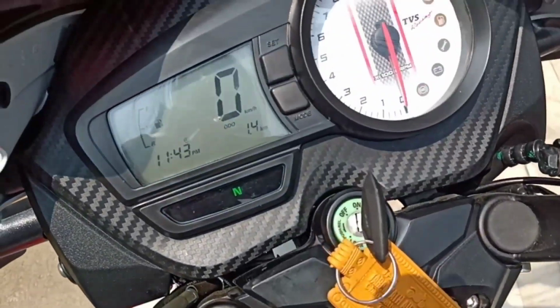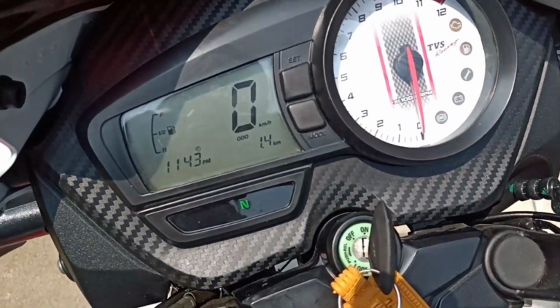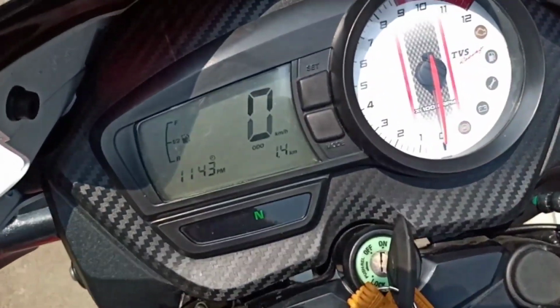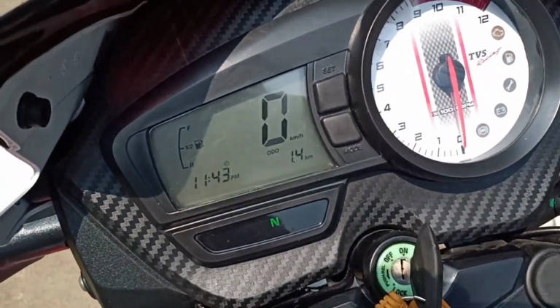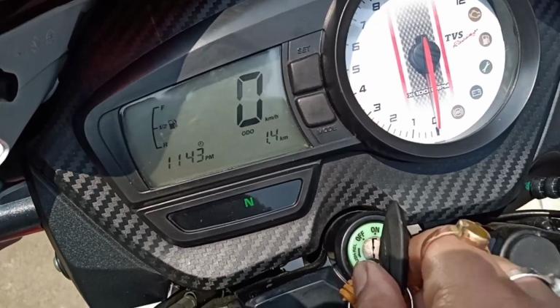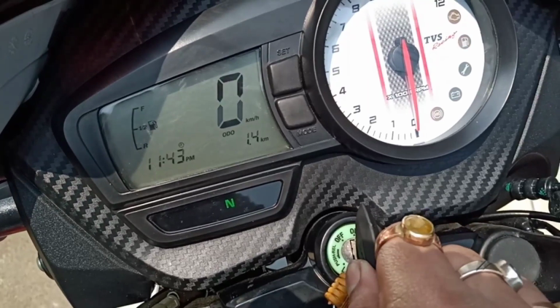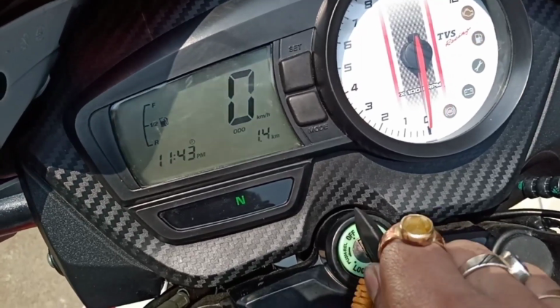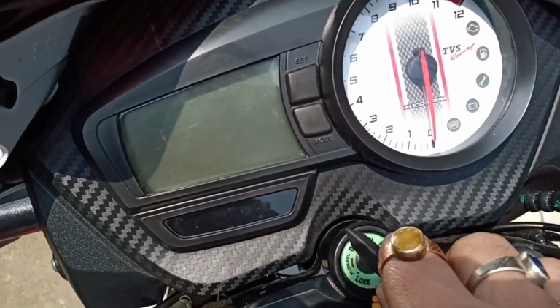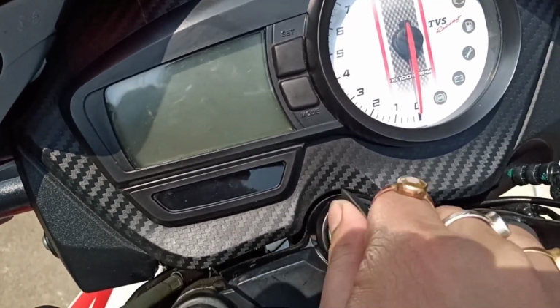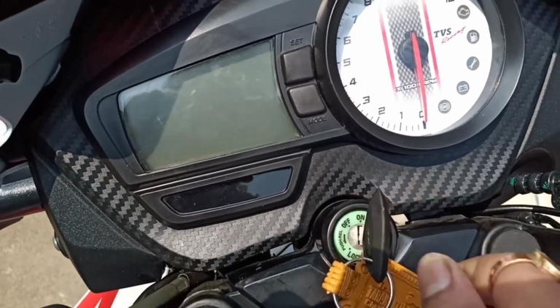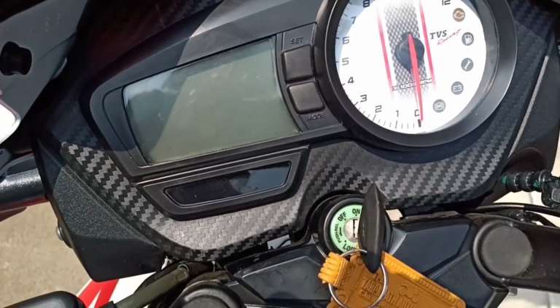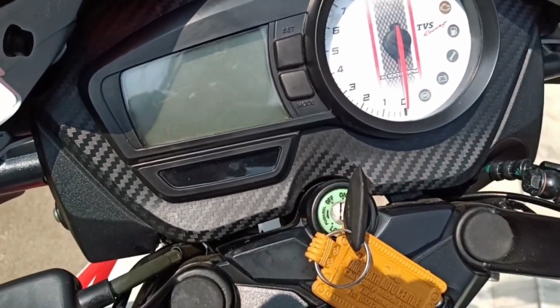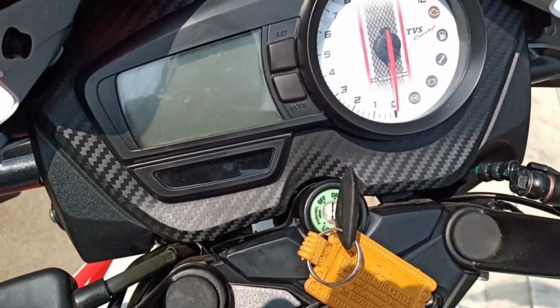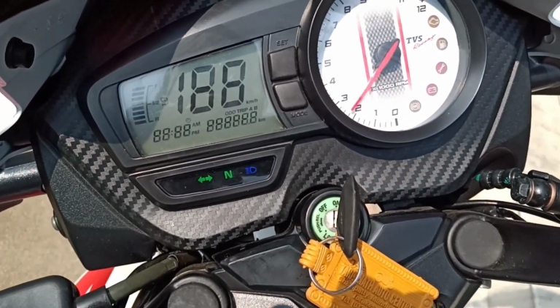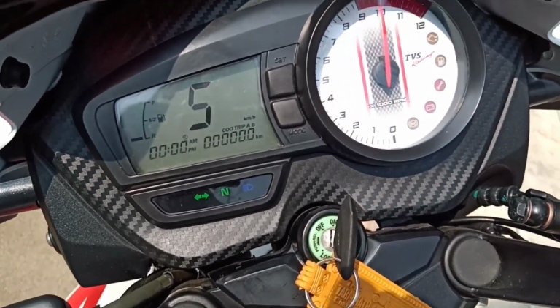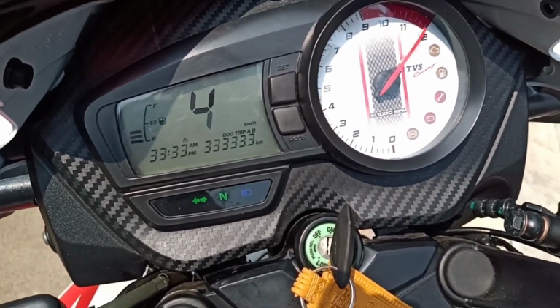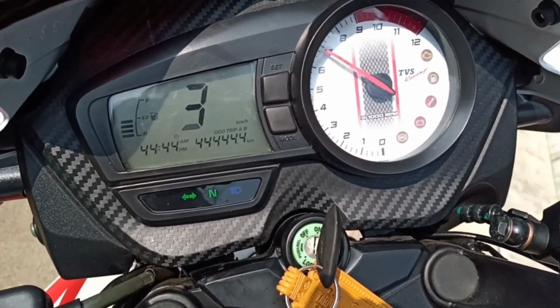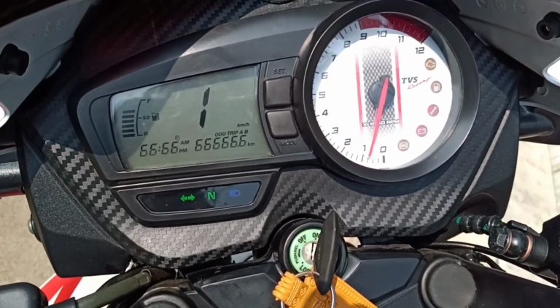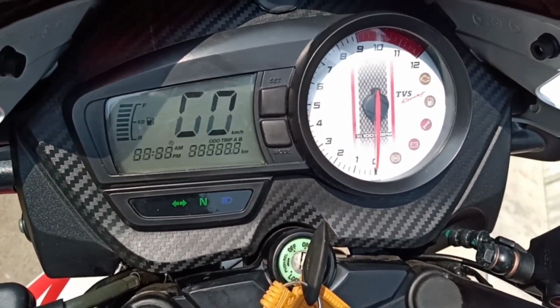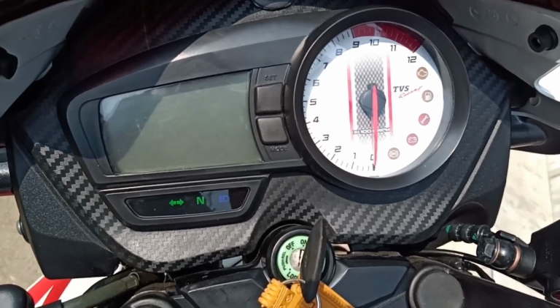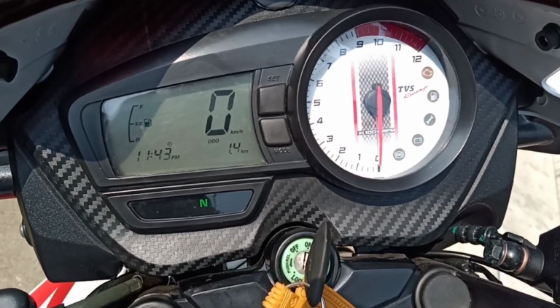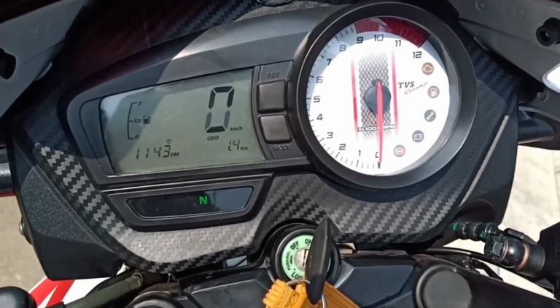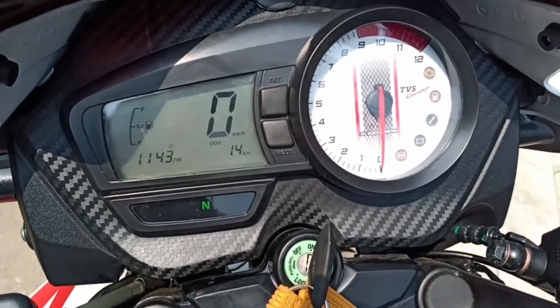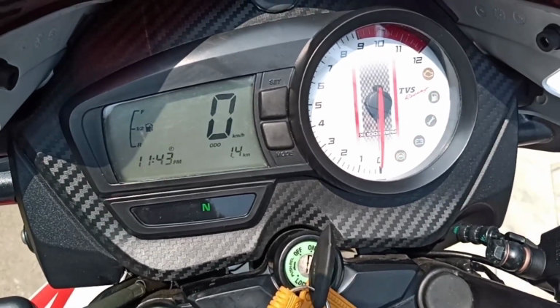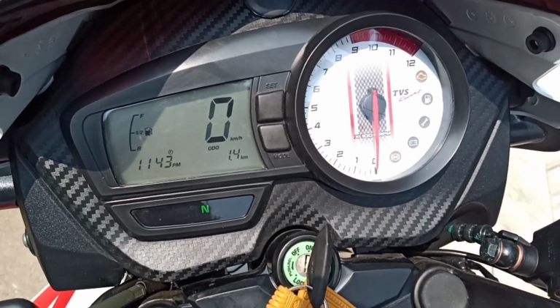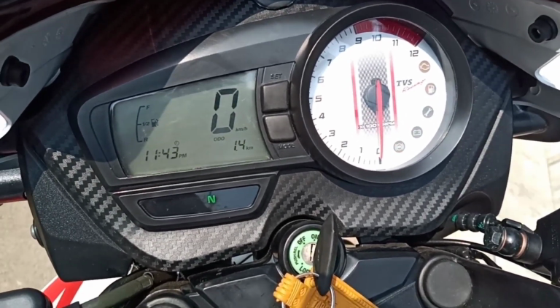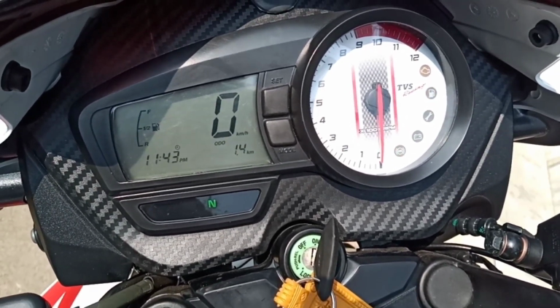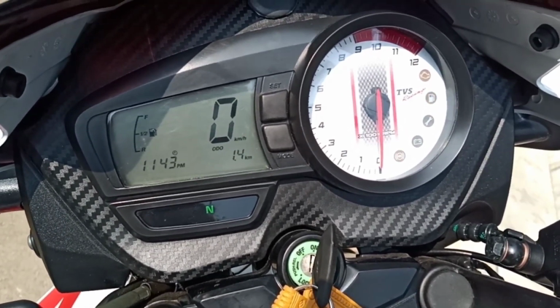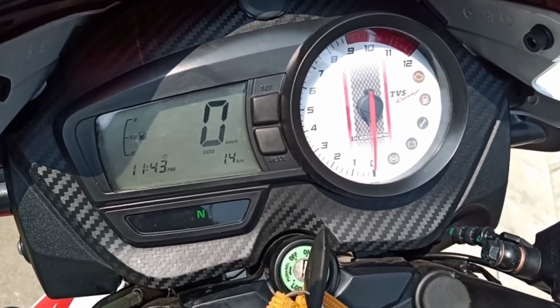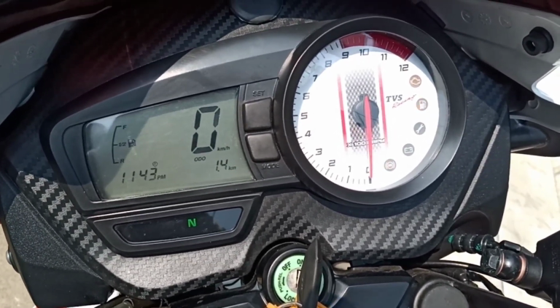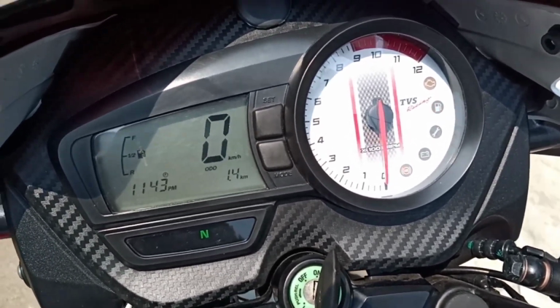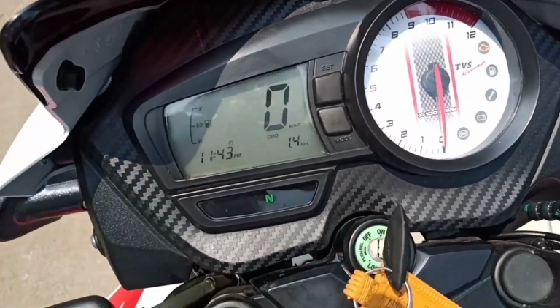Comes with its meter — speedometer, odometer, and tripometer, which come with digital display. The tachometer comes with analog display.